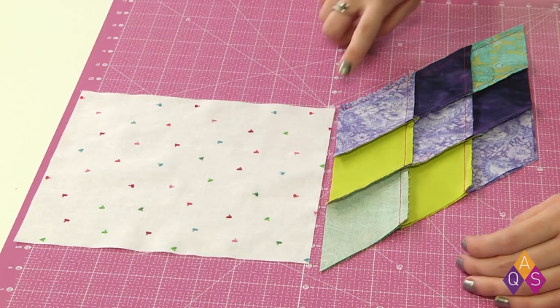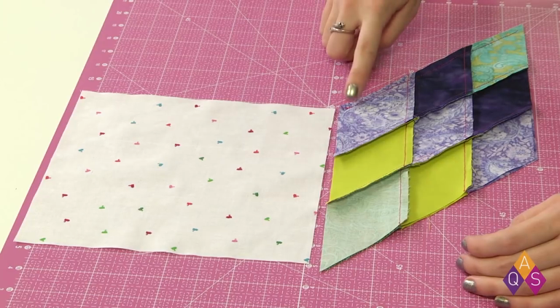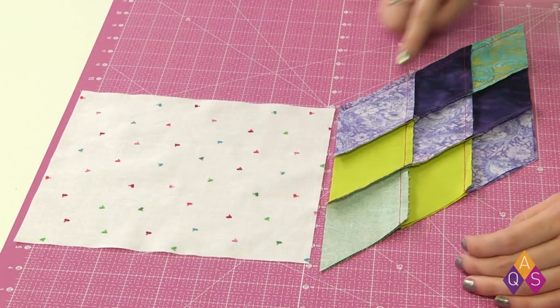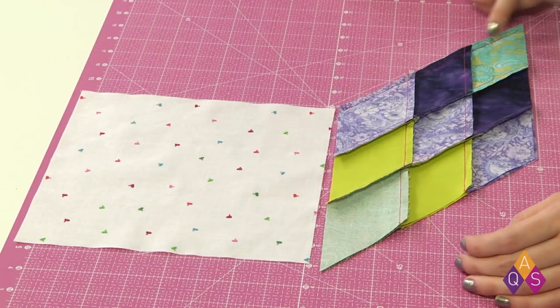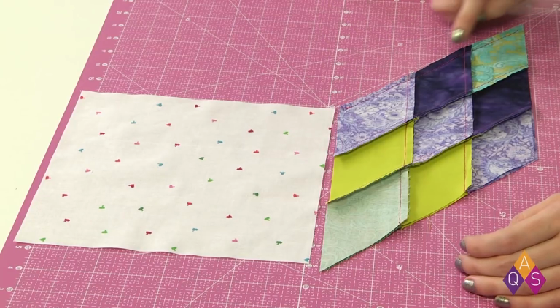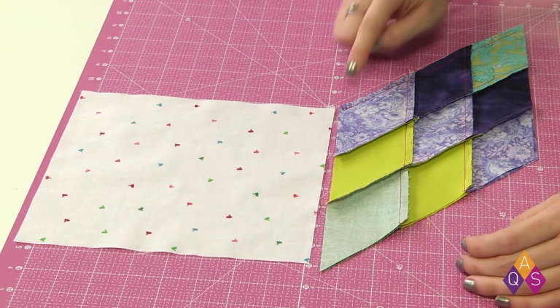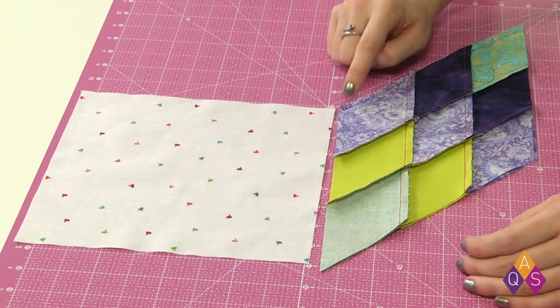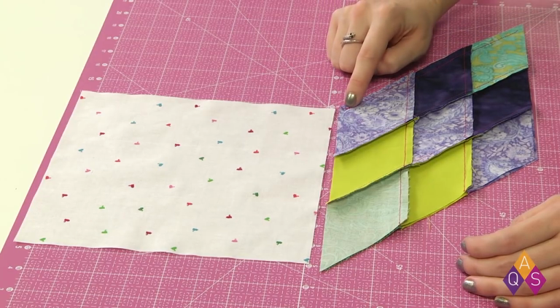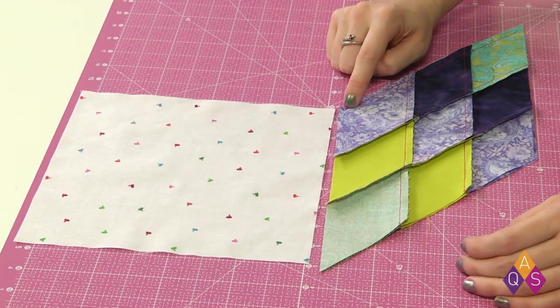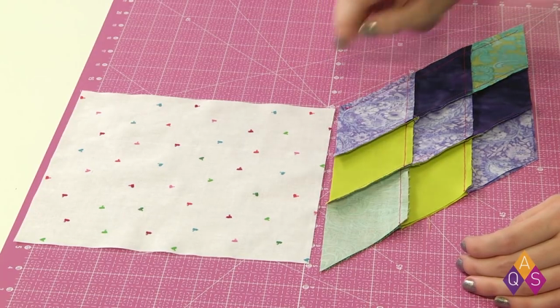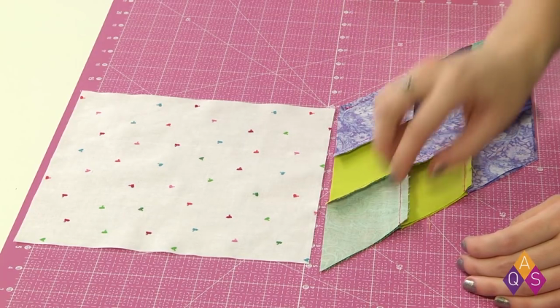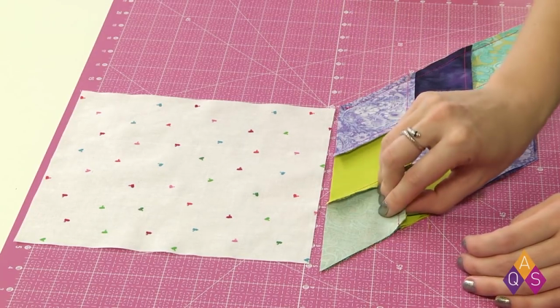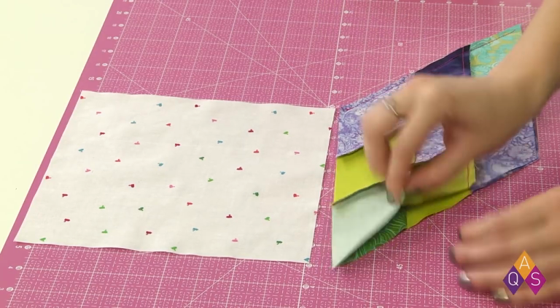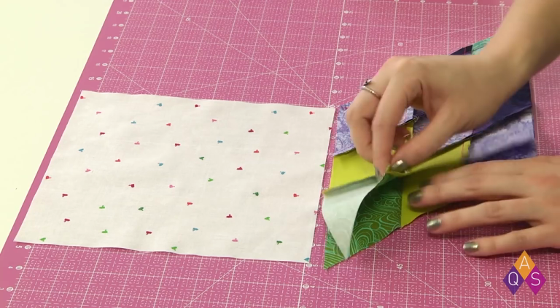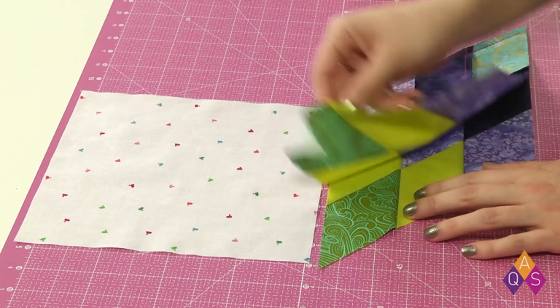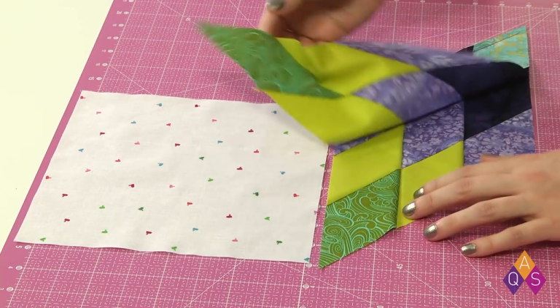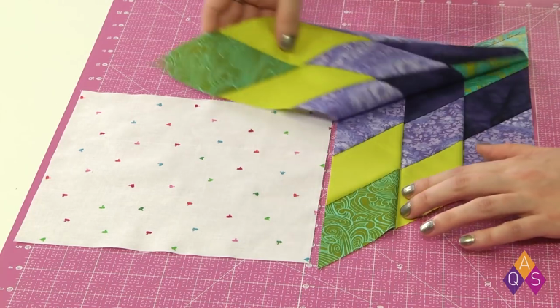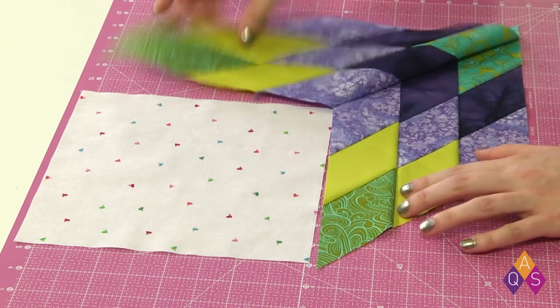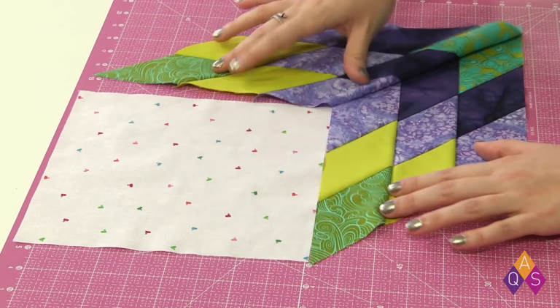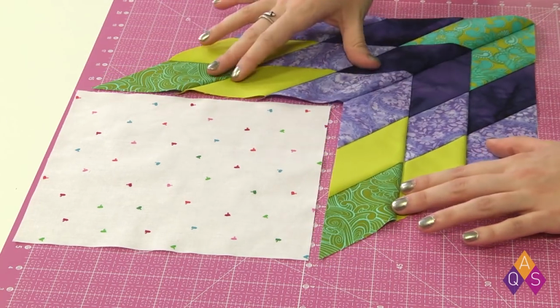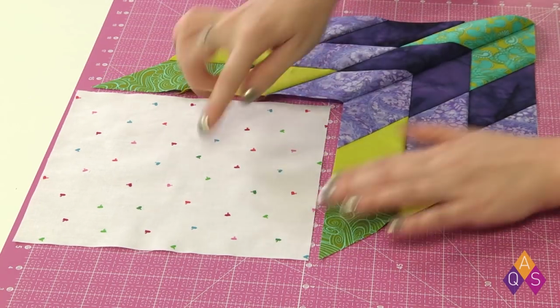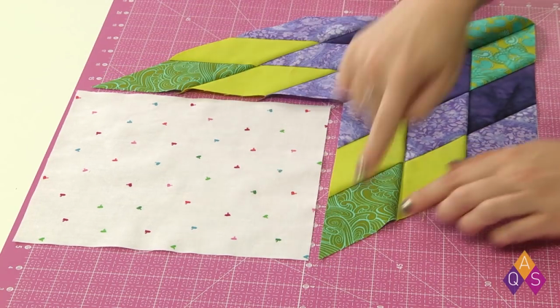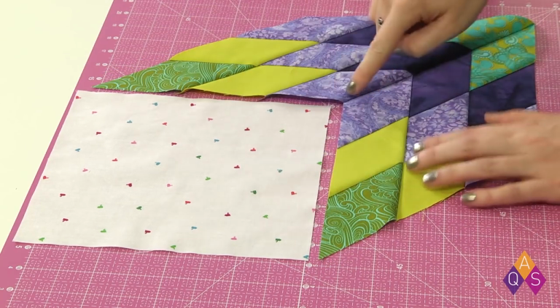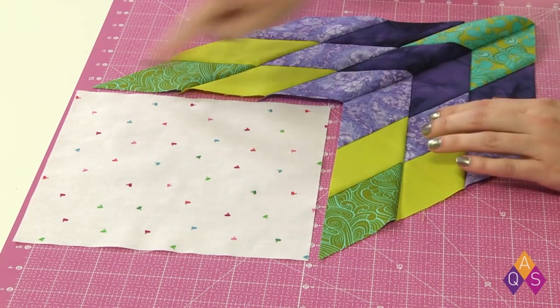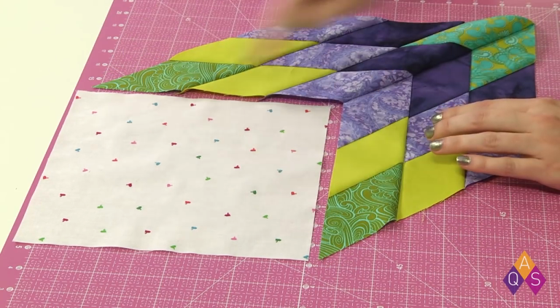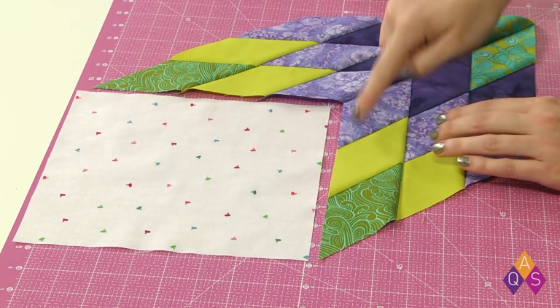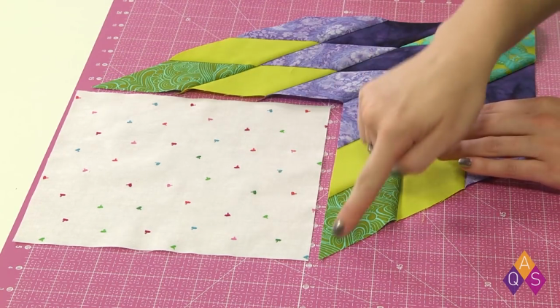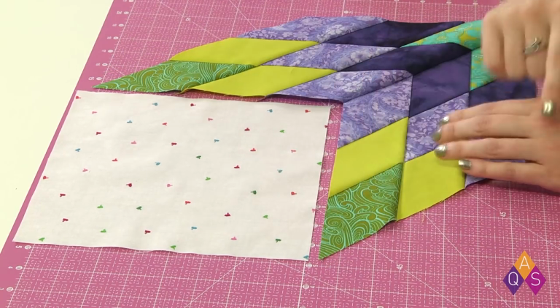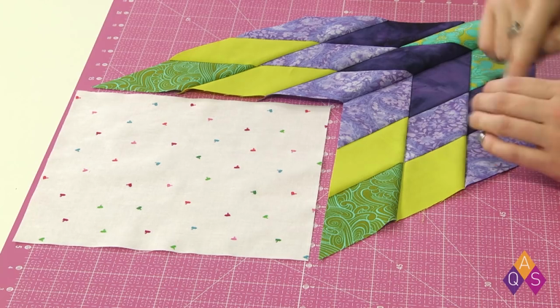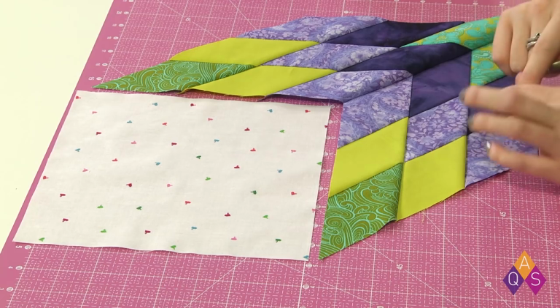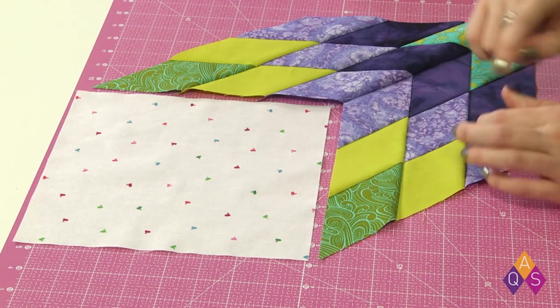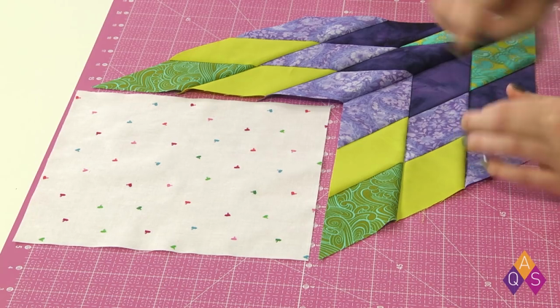Where I've sewn my diamond units together, I've stopped a quarter inch from the edge of the fabric, which means I'm ready to take and put this square into this seam. This is called an inset seam or a Y seam.